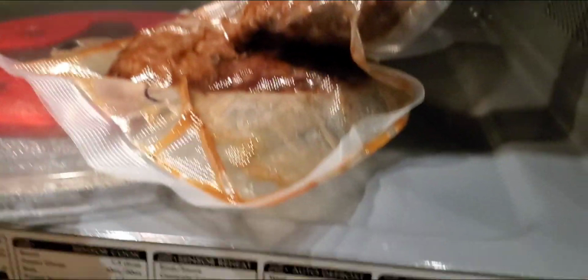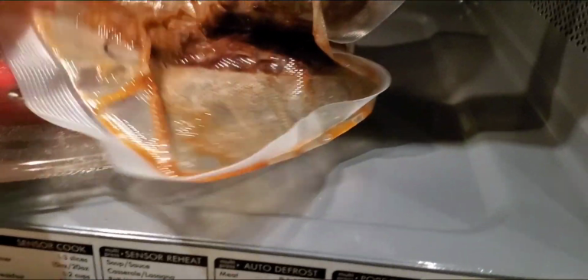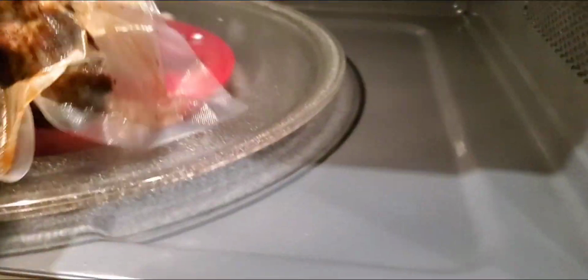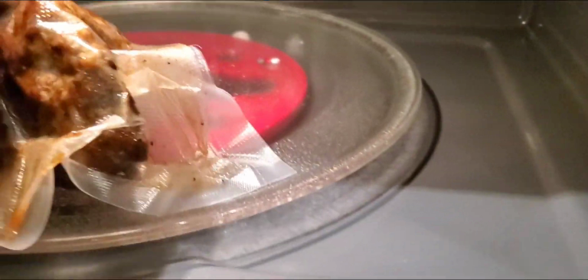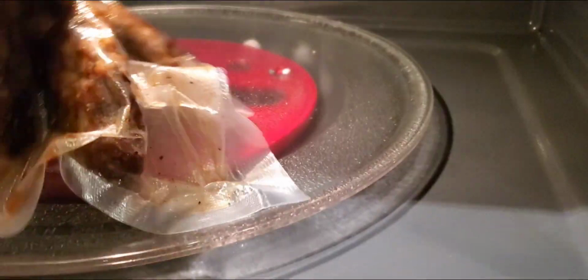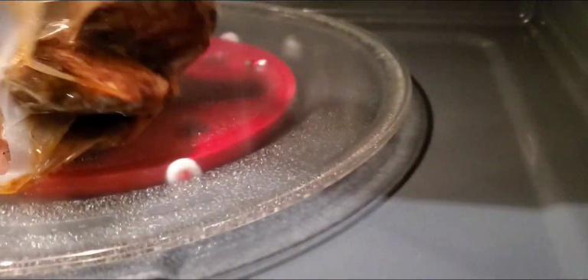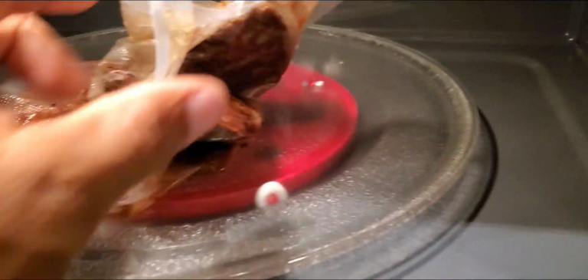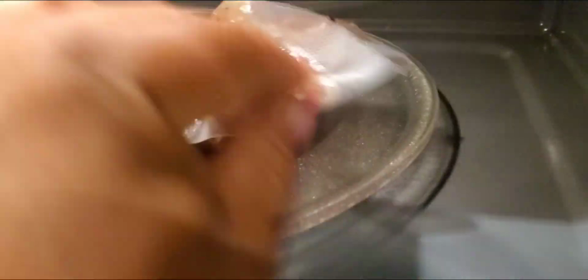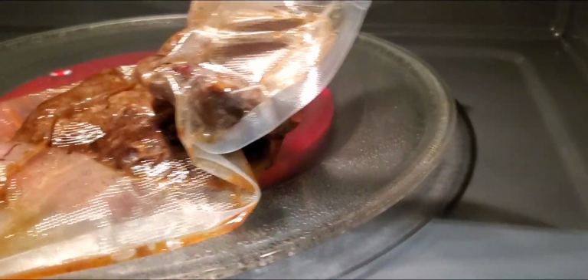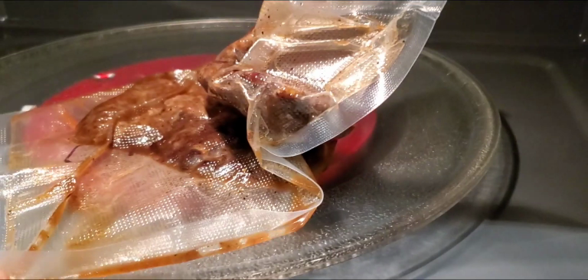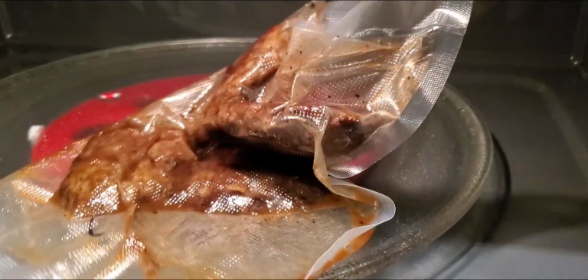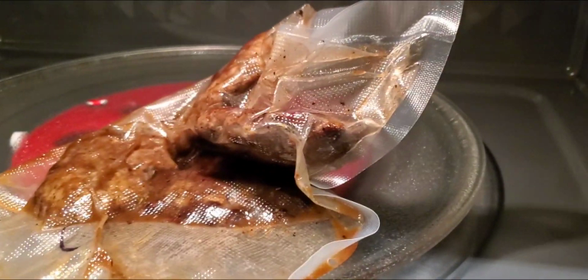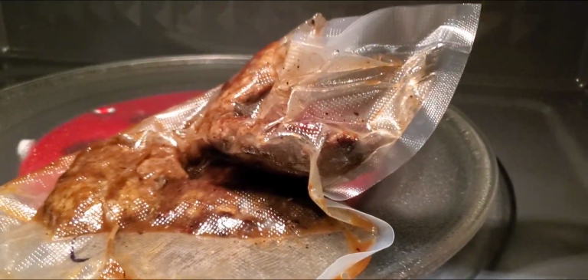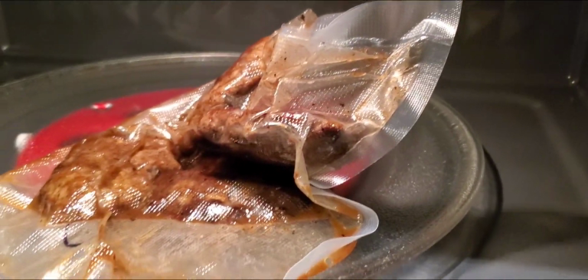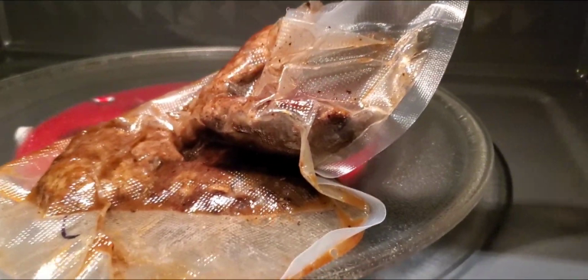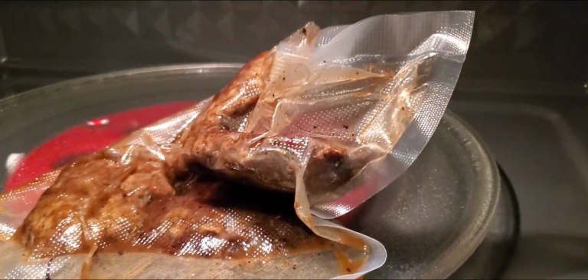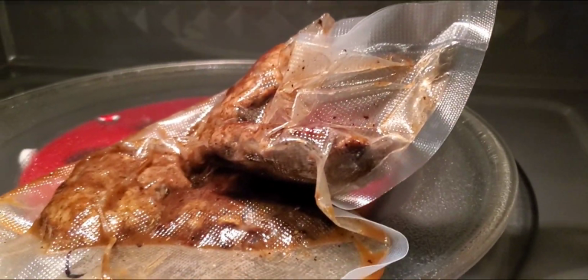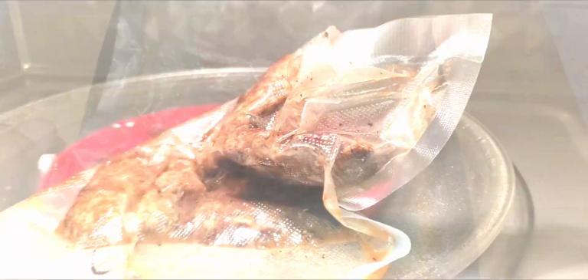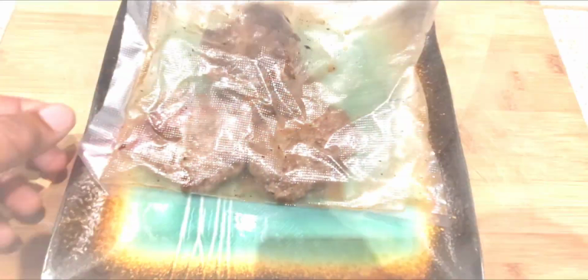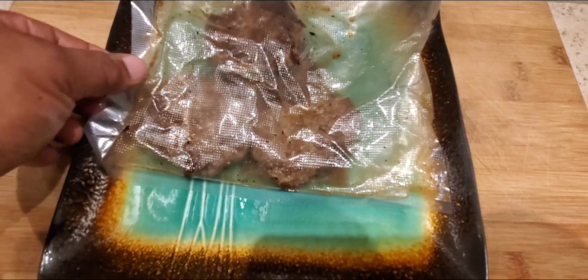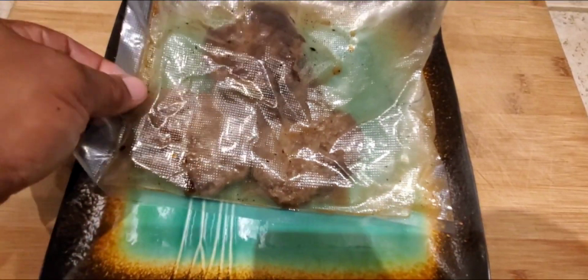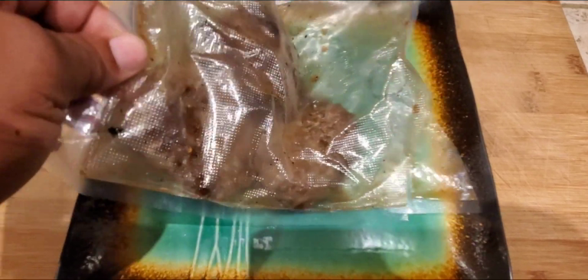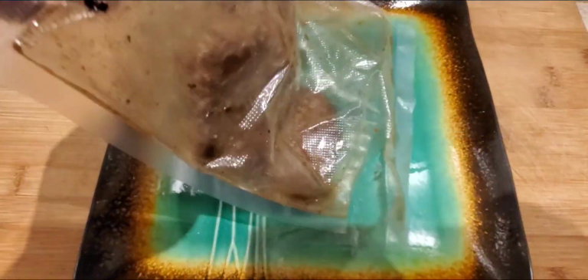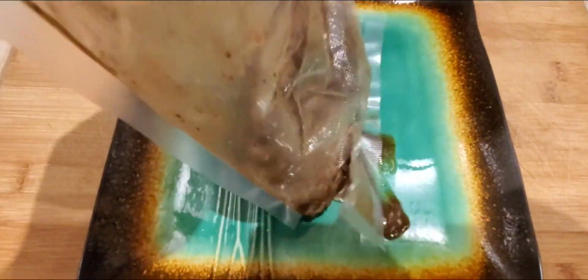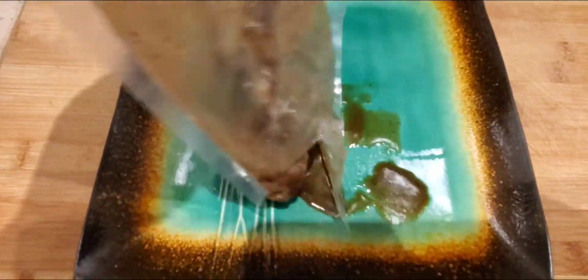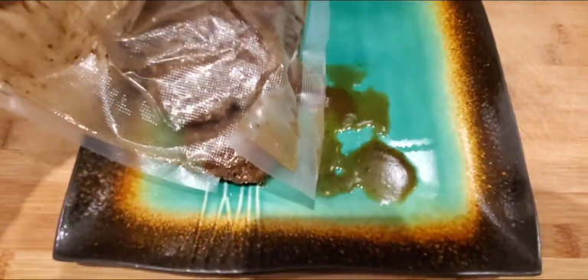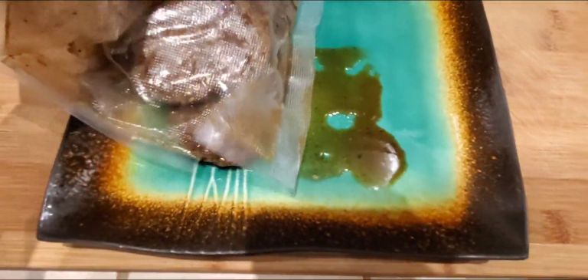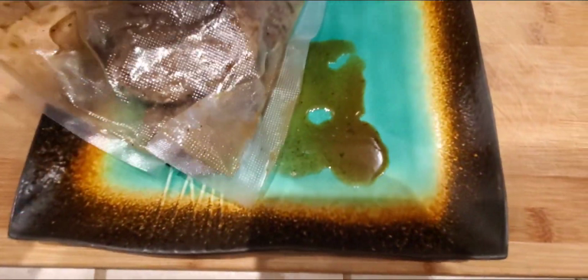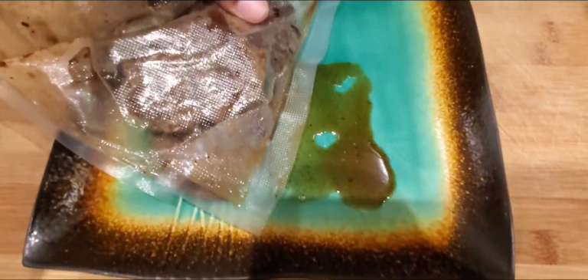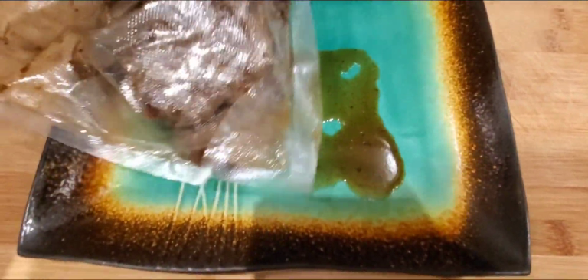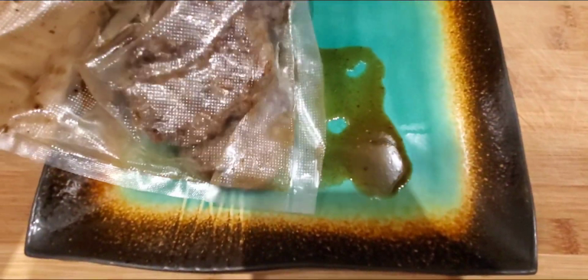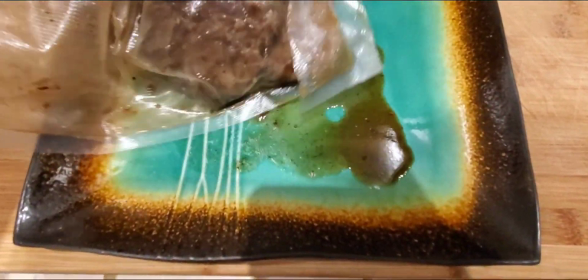Like I said, those bags won't bust — not the real Food Saver. Those other cheap ones you buy probably would, and you'd have a mess all in your microwave. Use a knife to split that bag, or whatever you've got, and look at there.